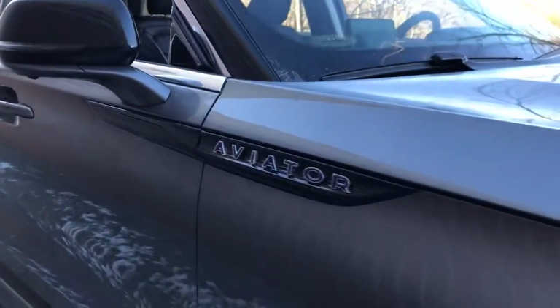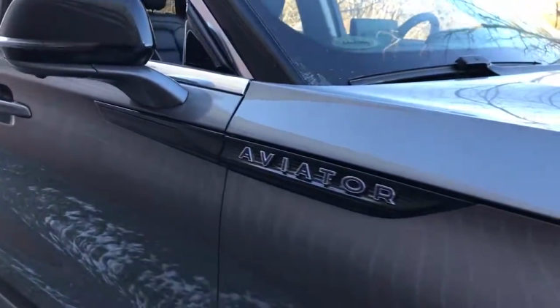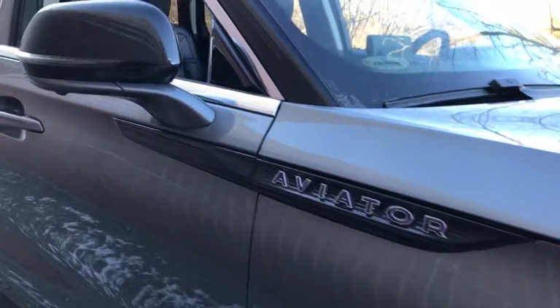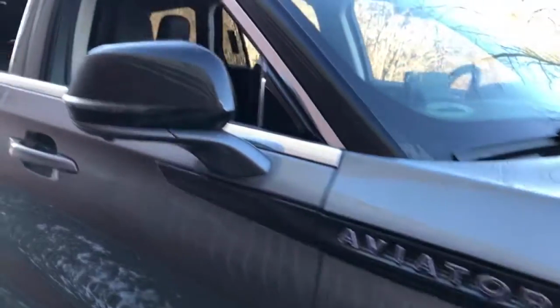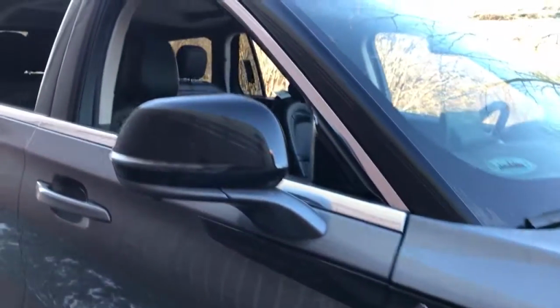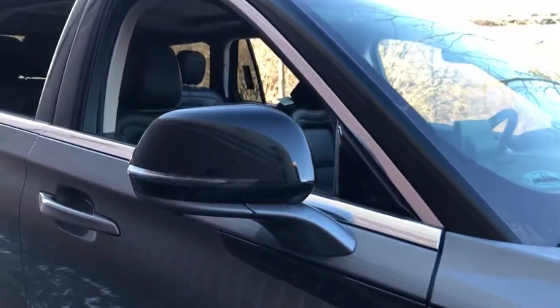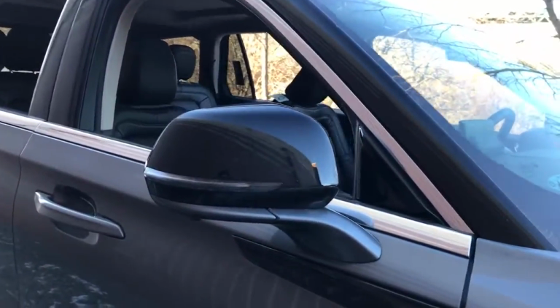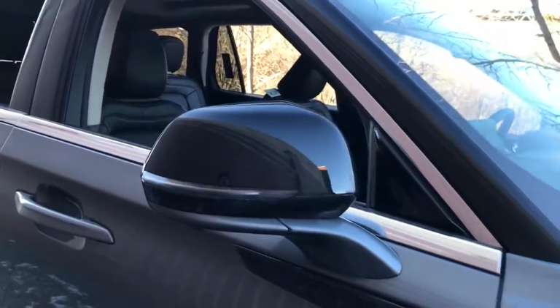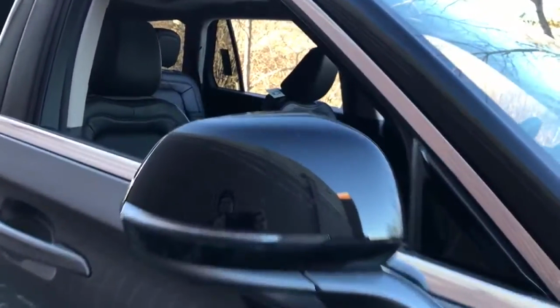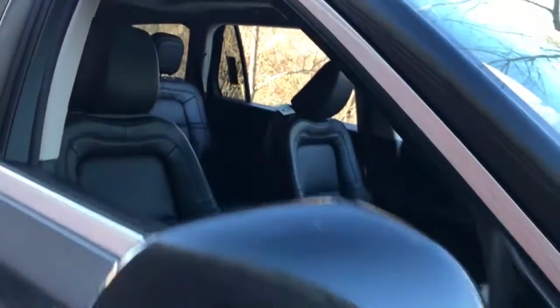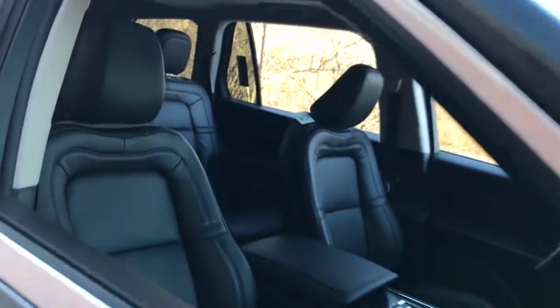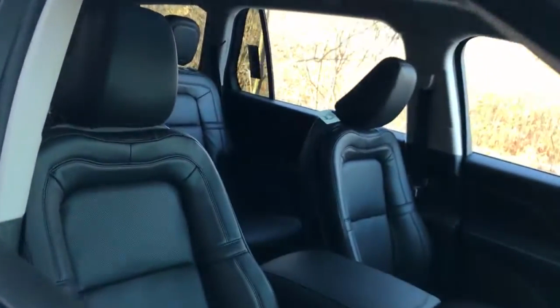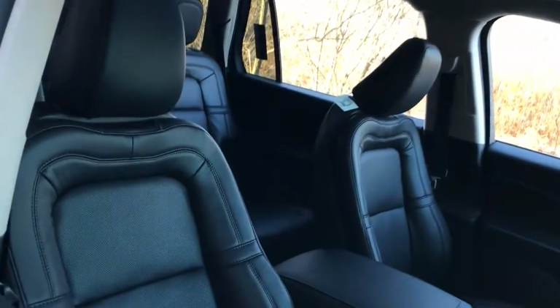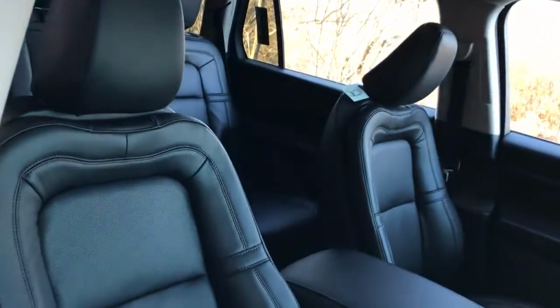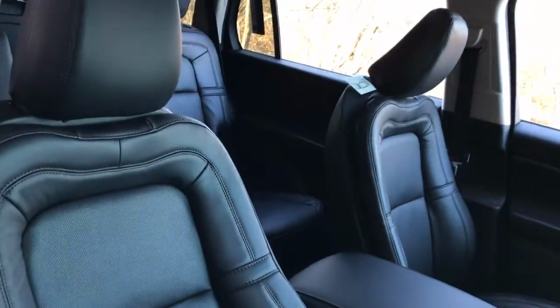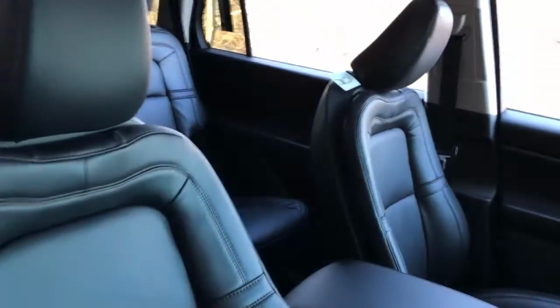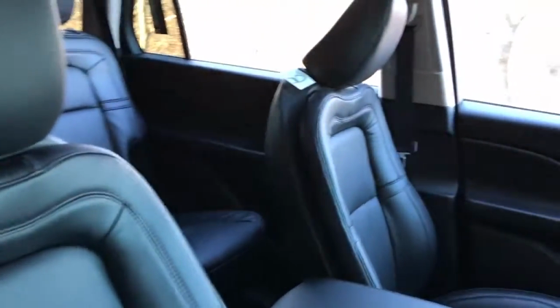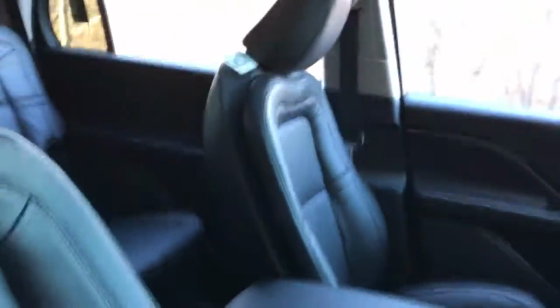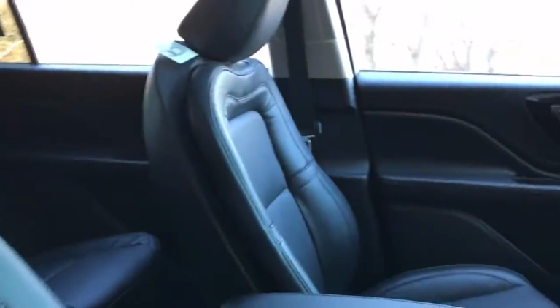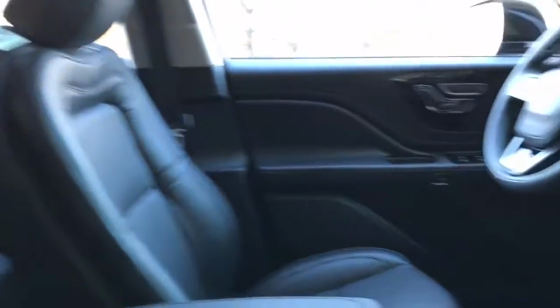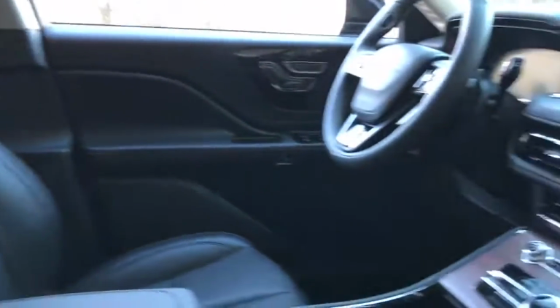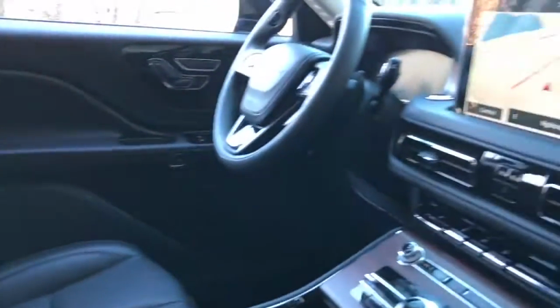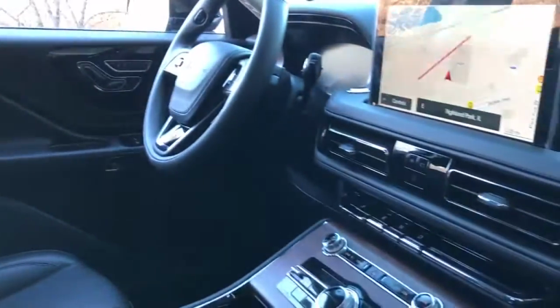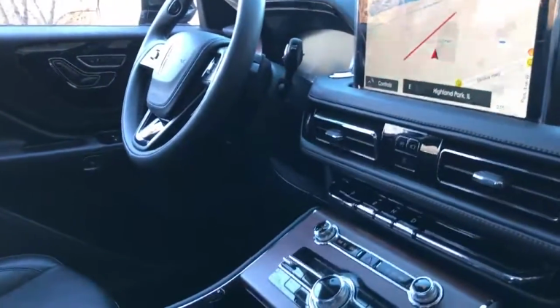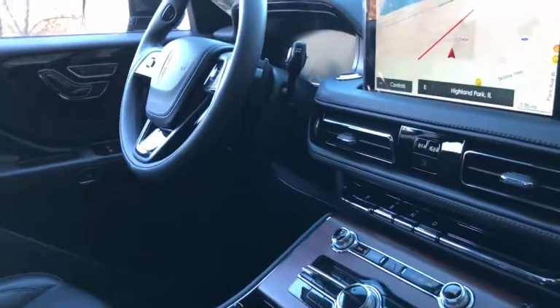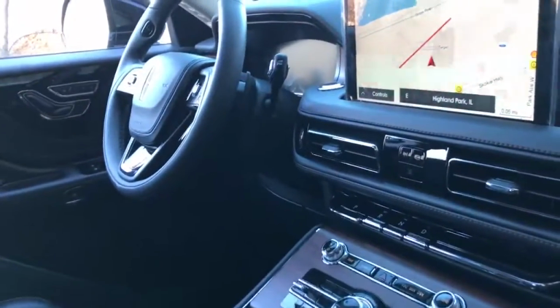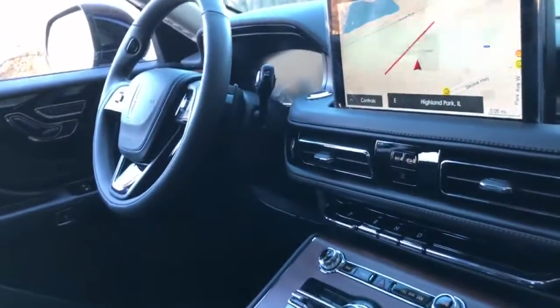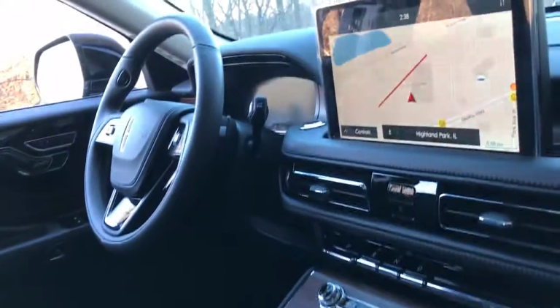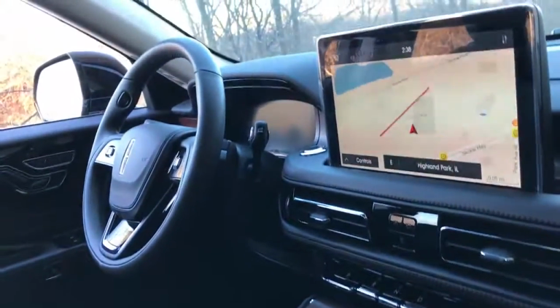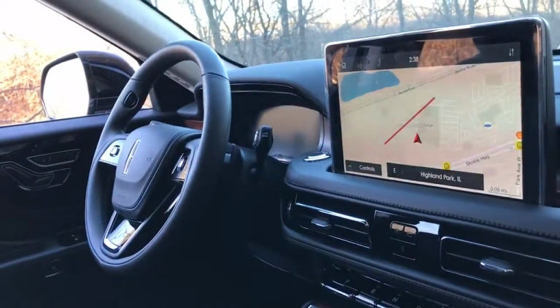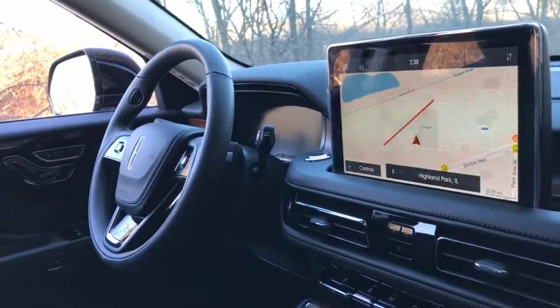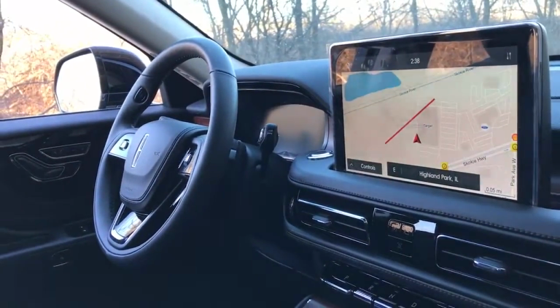These are just some of the great options this vehicle comes with: panoramic roof, keyless entry, all-wheel drive, sun/moonroof, and navigation system.